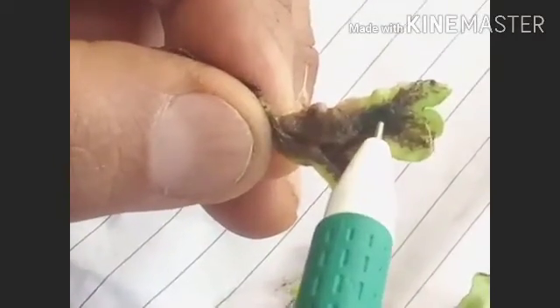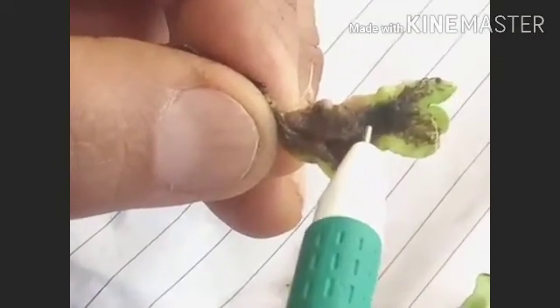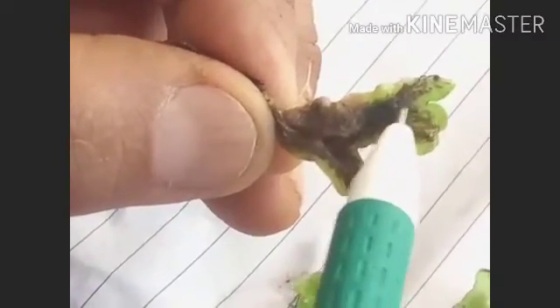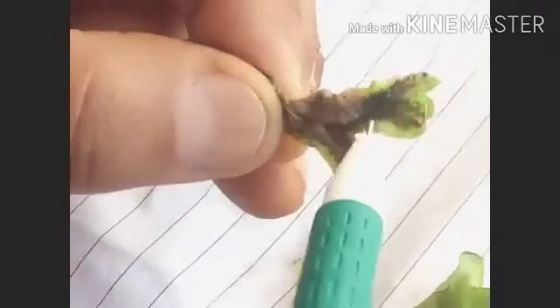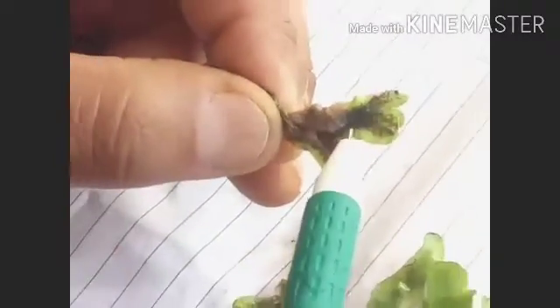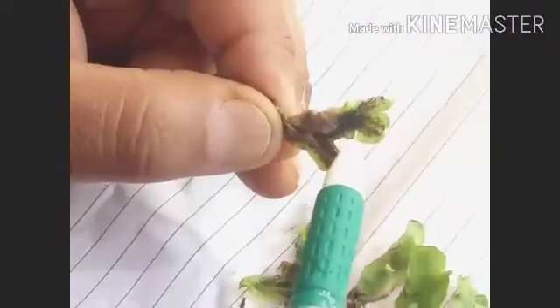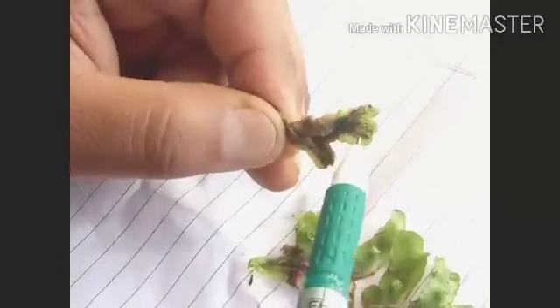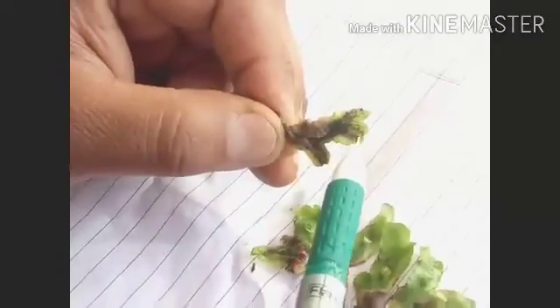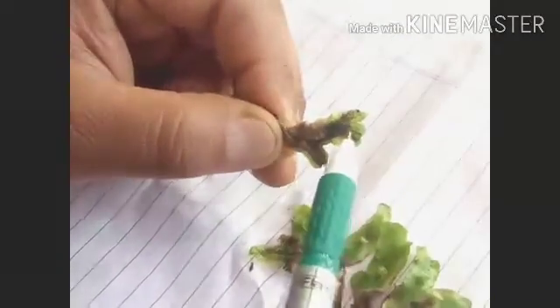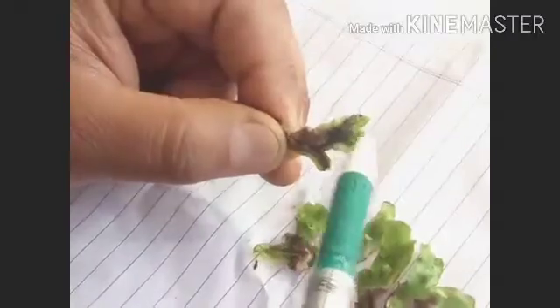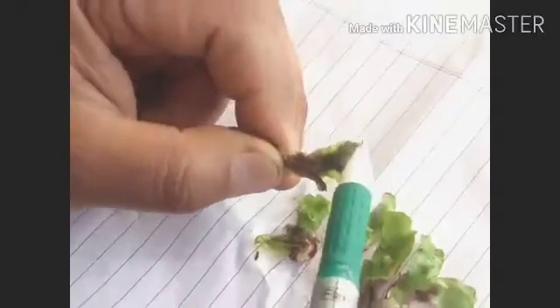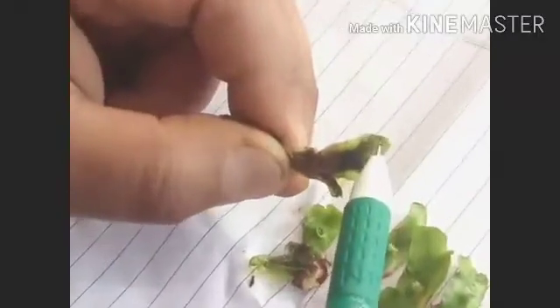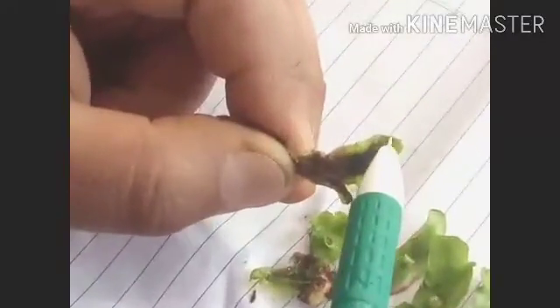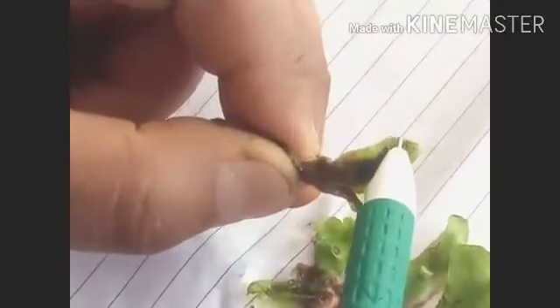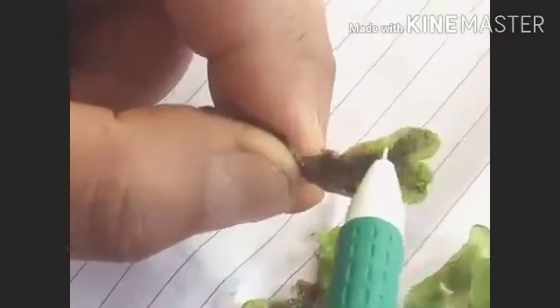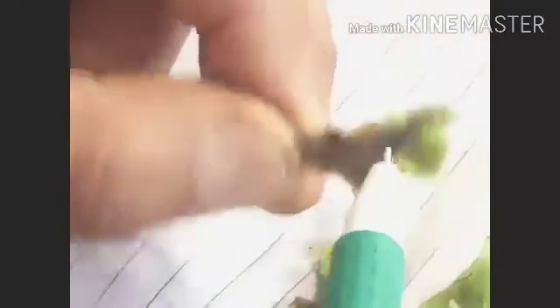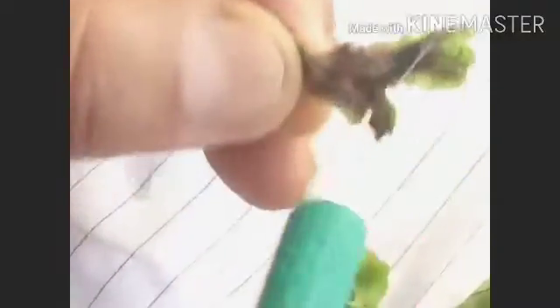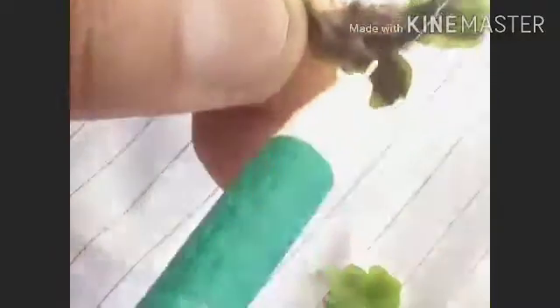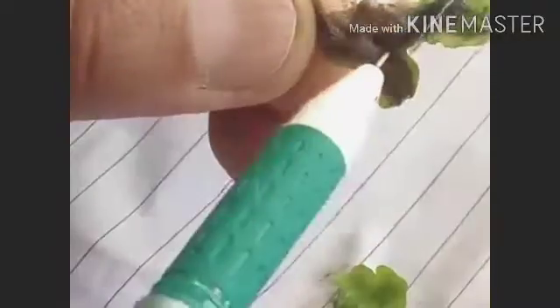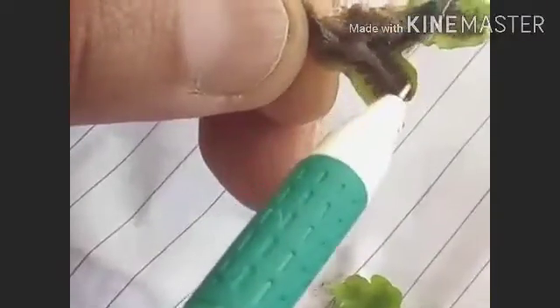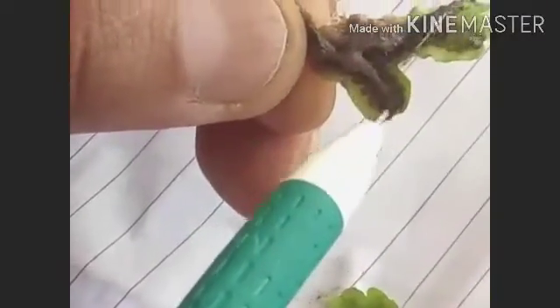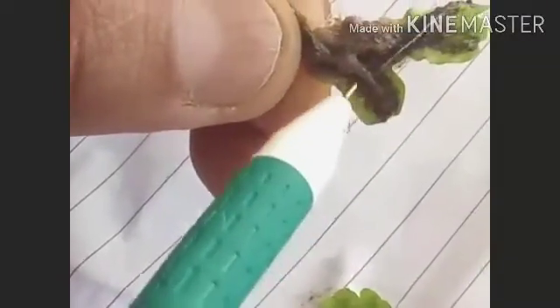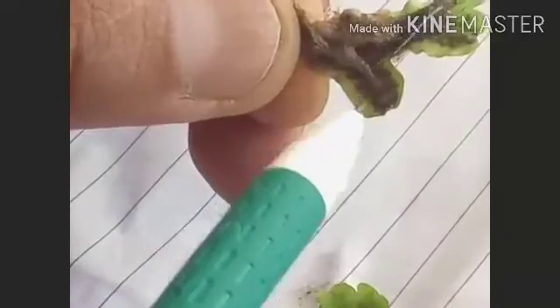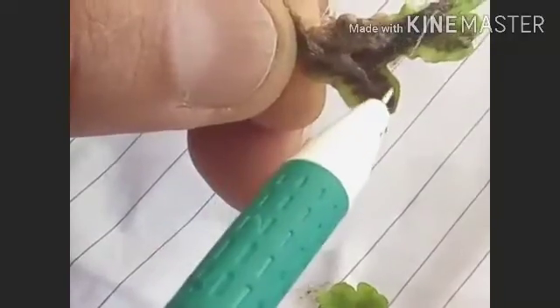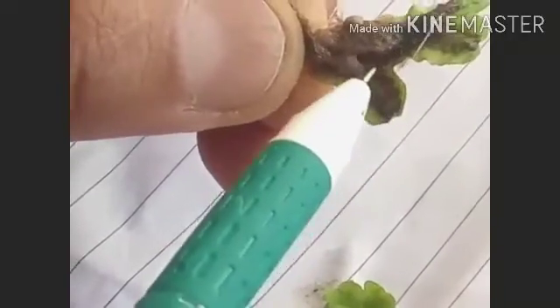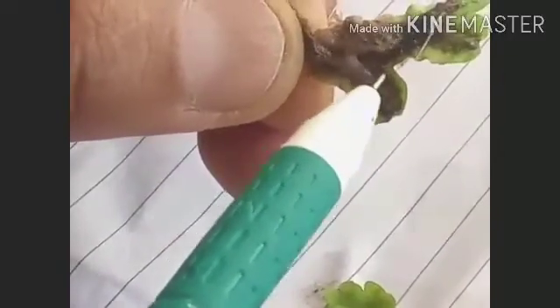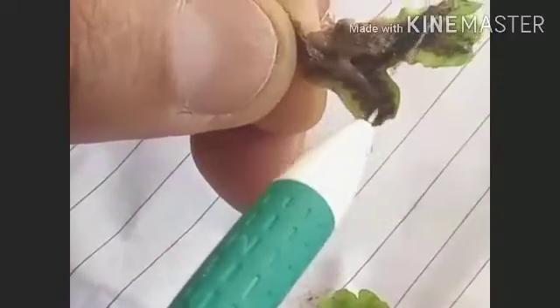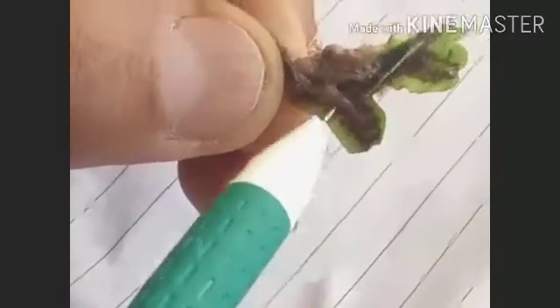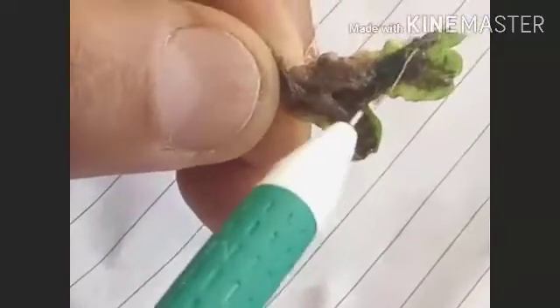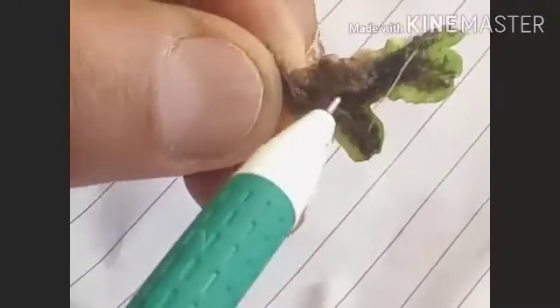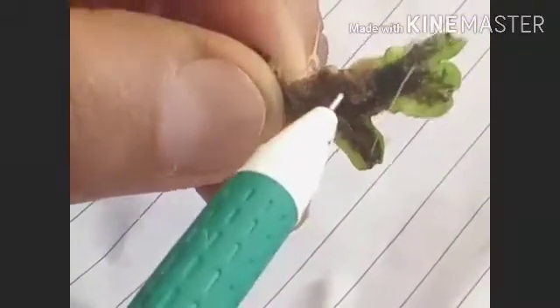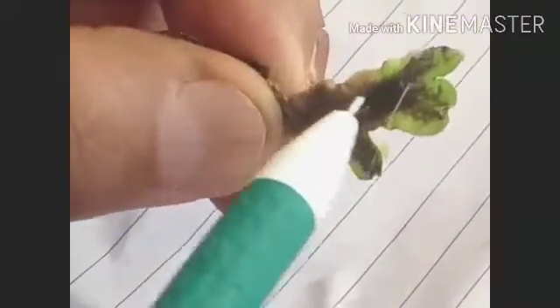Along these rhizoids you will also see brown colored scales. These brown colored scales help in the protection of the growing point.